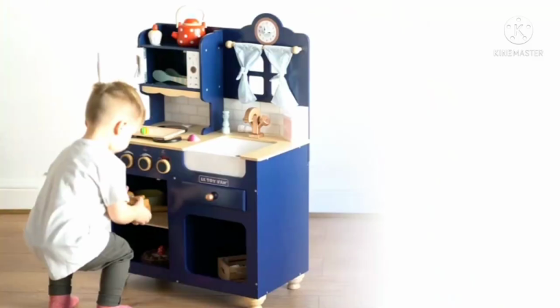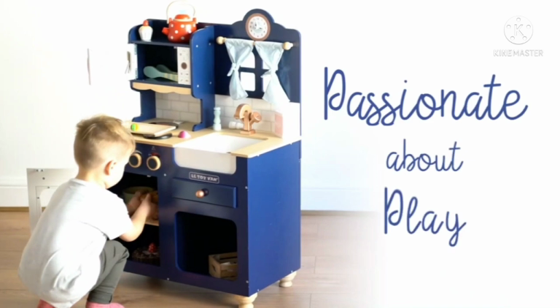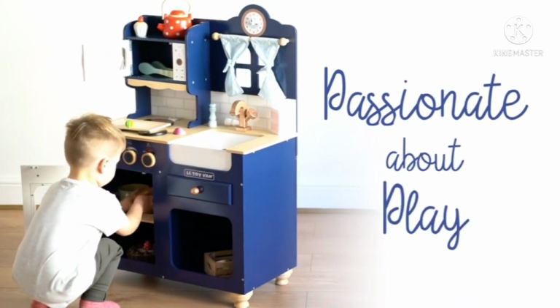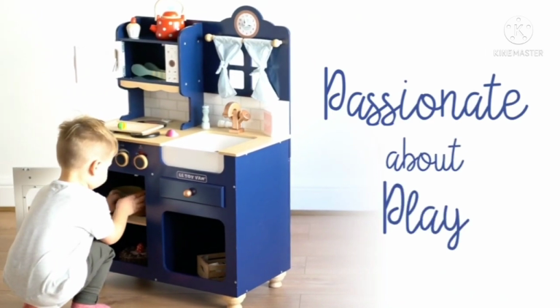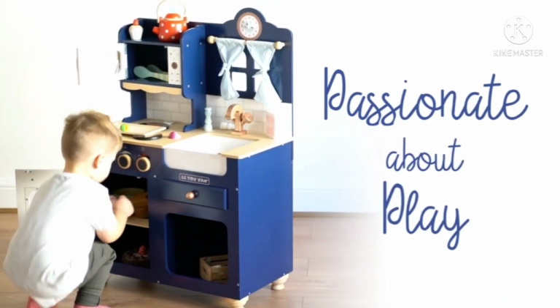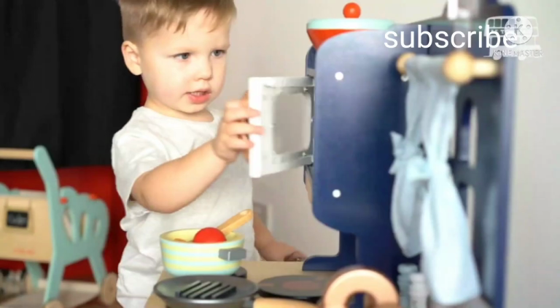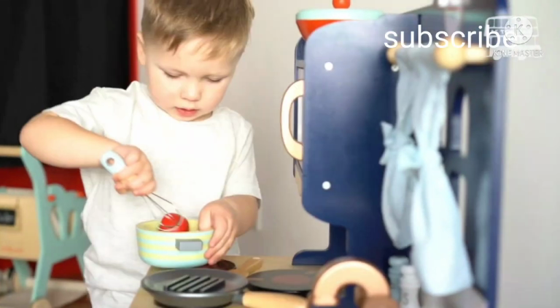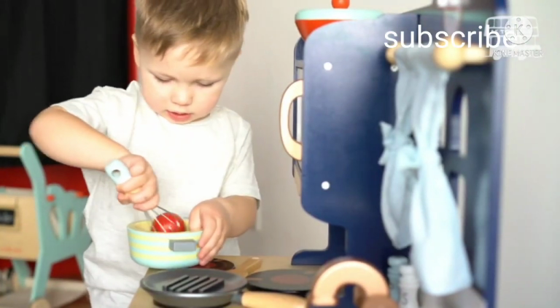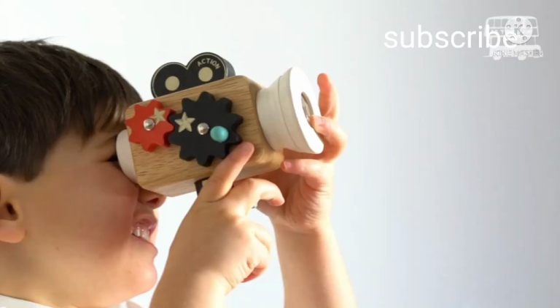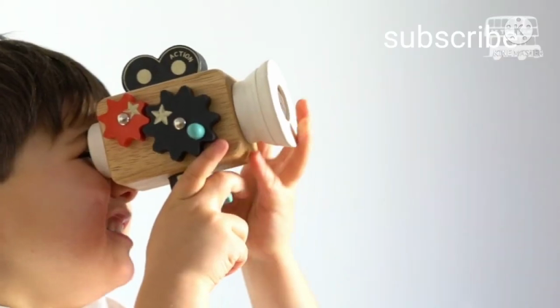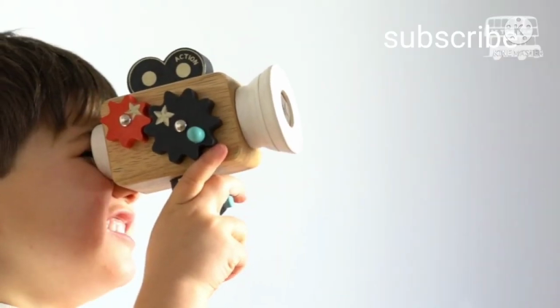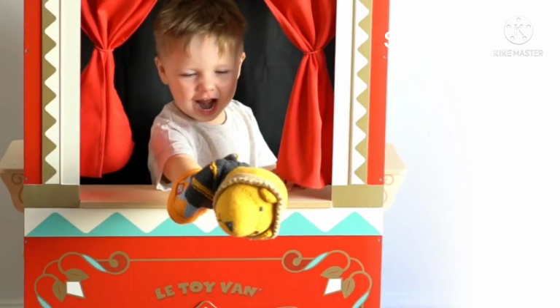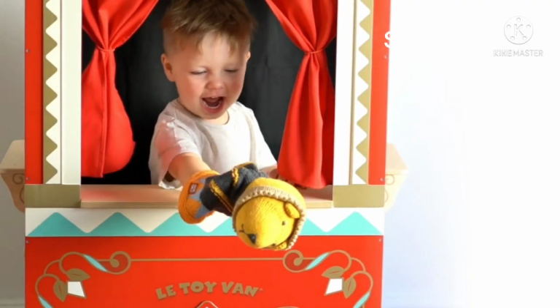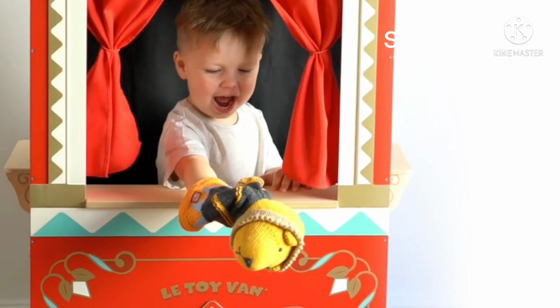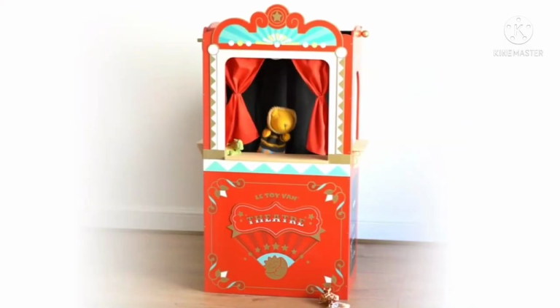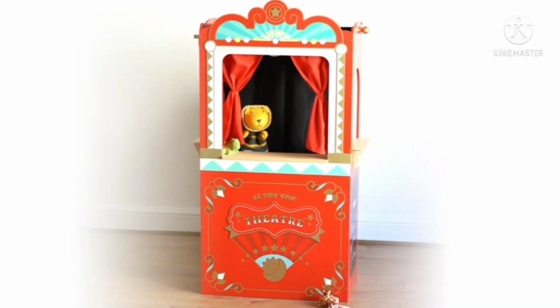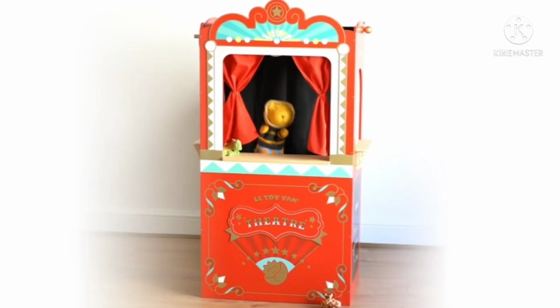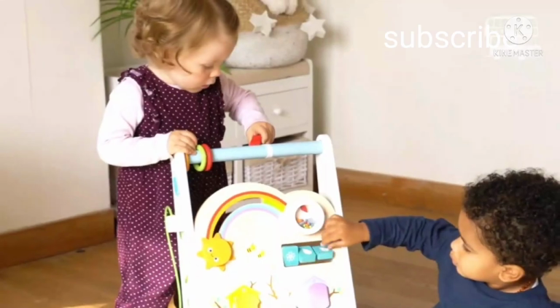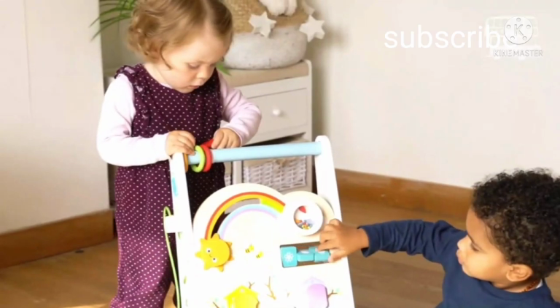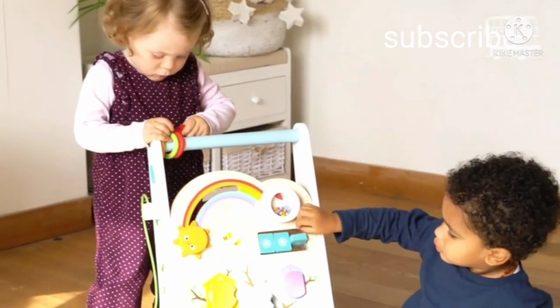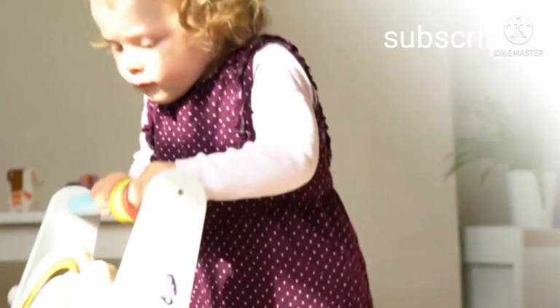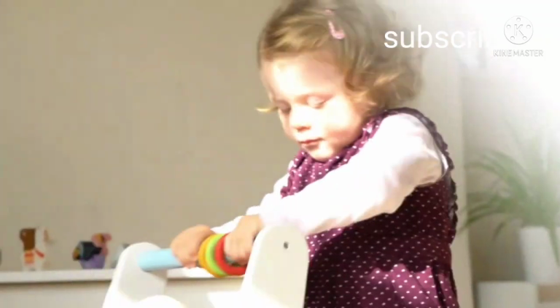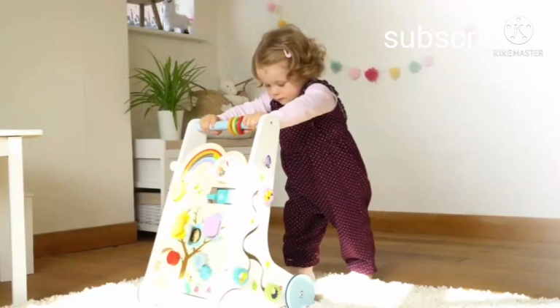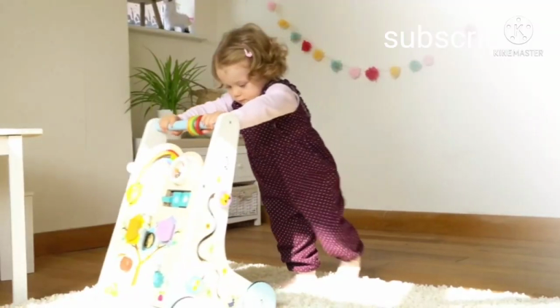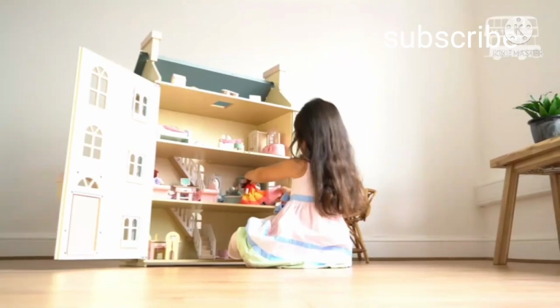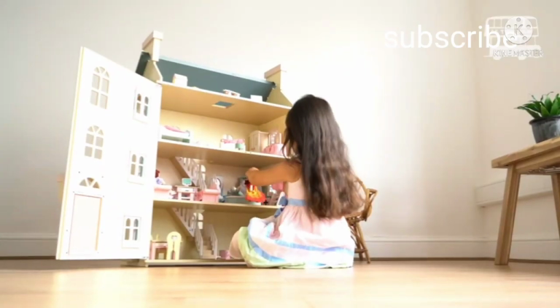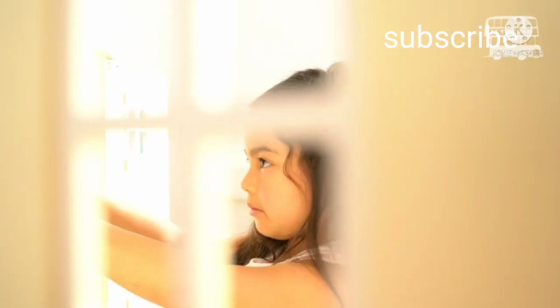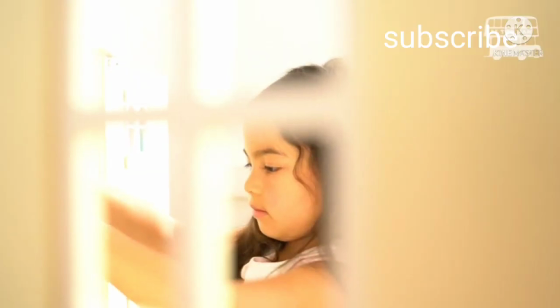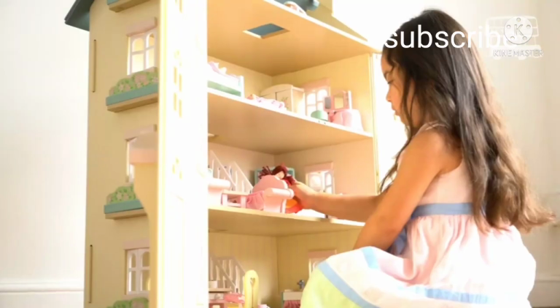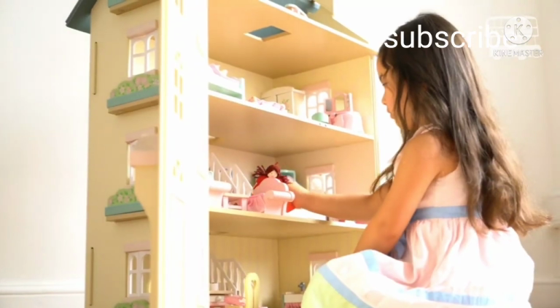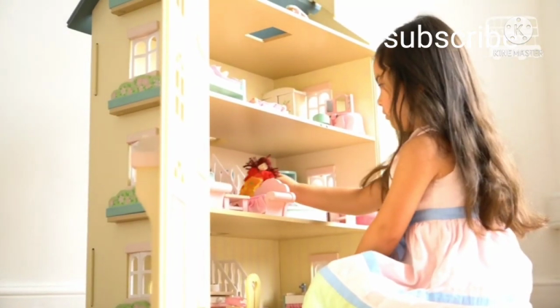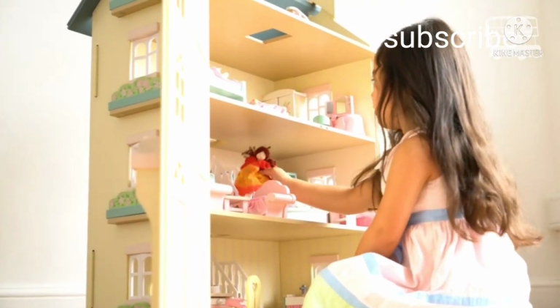We're passionate about play and believe toys should be fun. Our traditional toys with a contemporary twist are packed with sensory layers and designed to inspire long-term, imaginative and social play for generations to come.